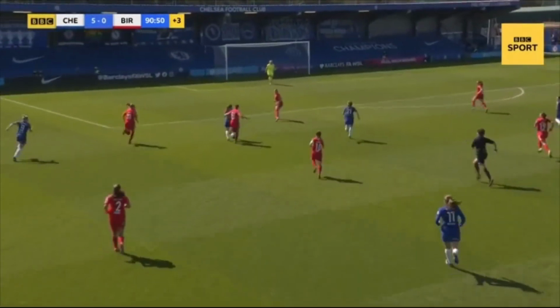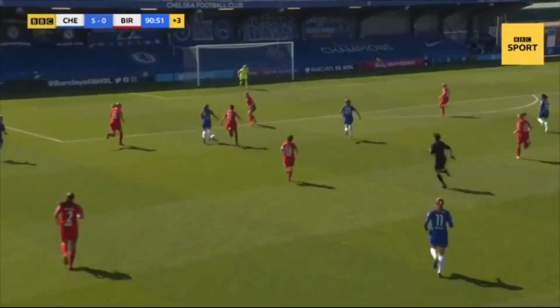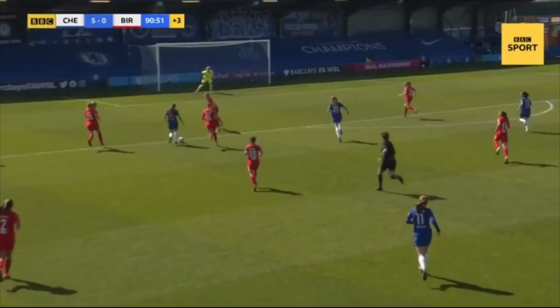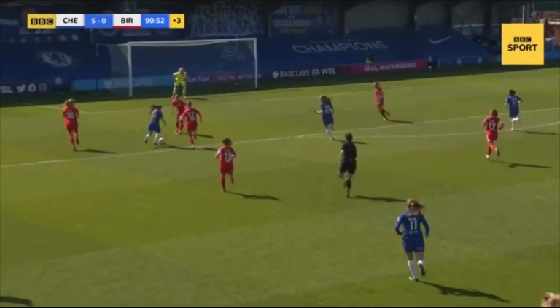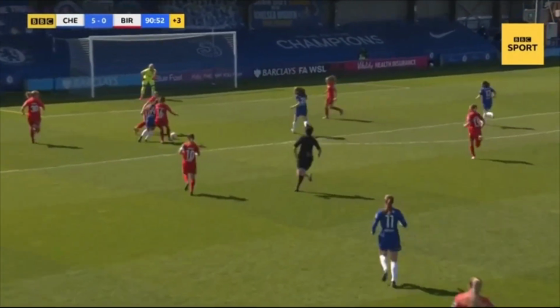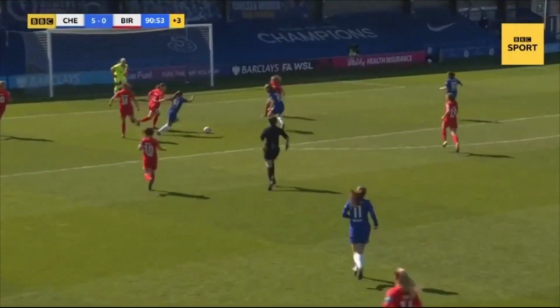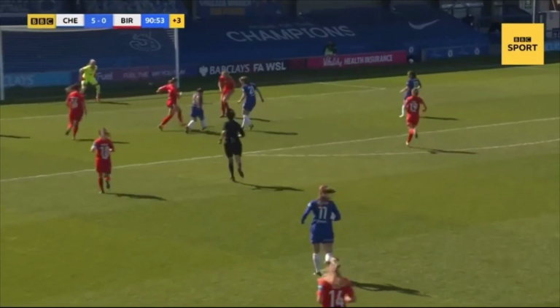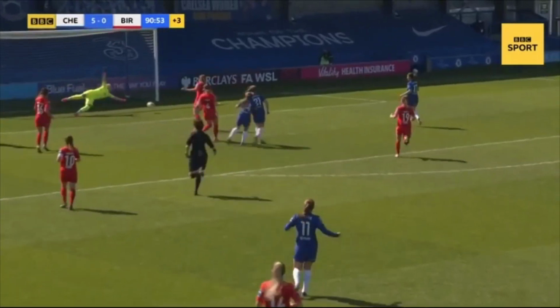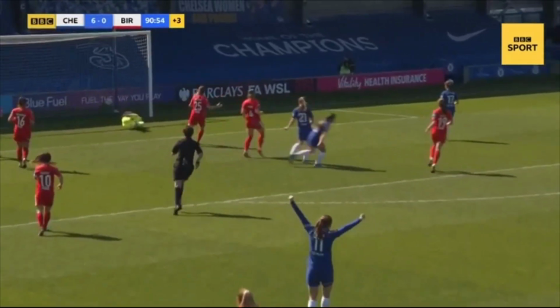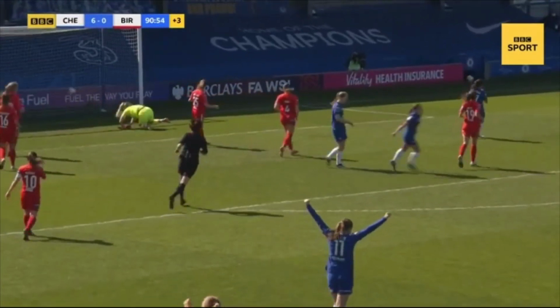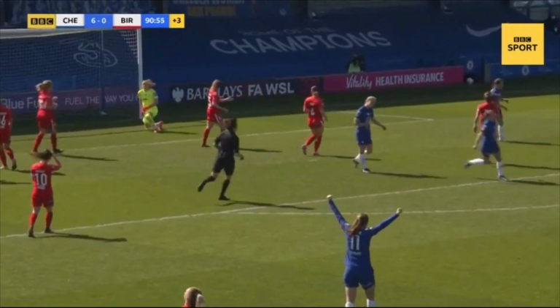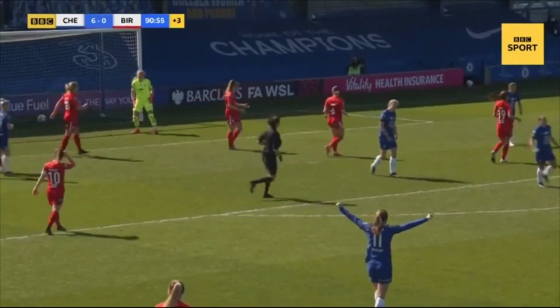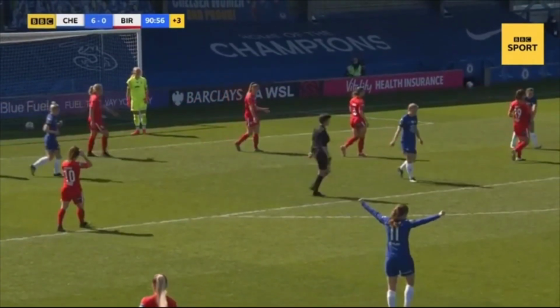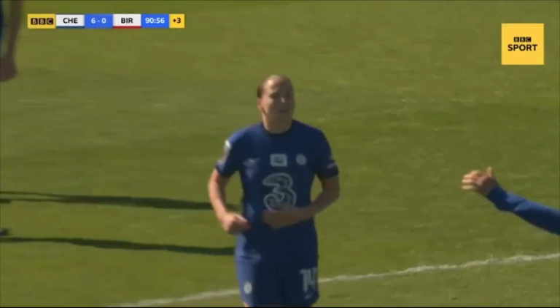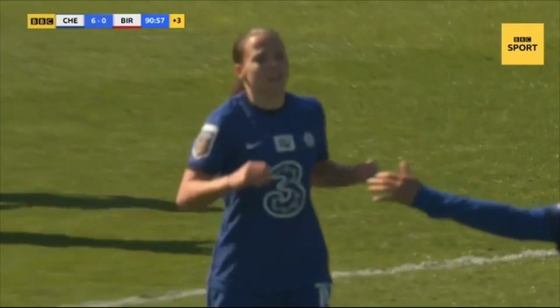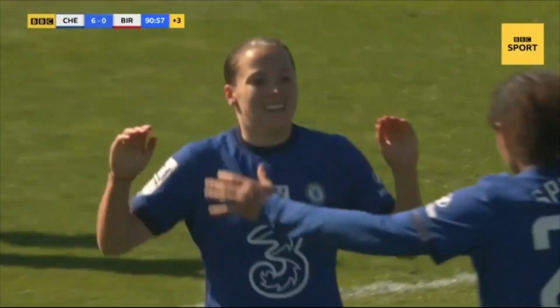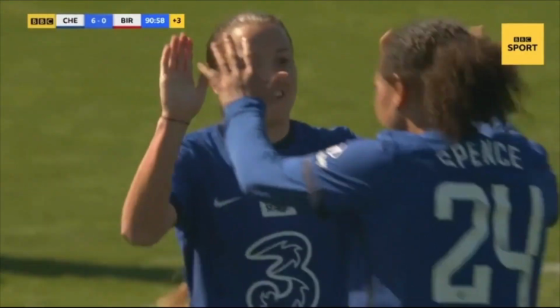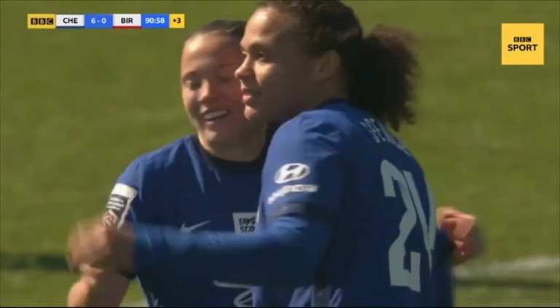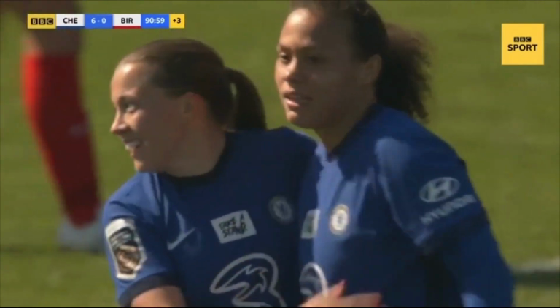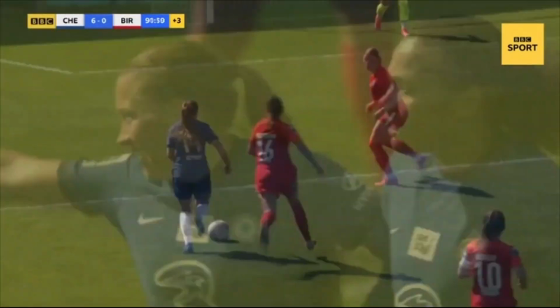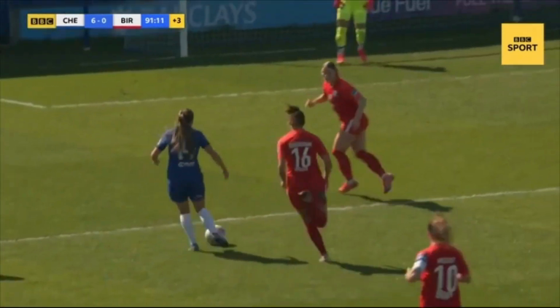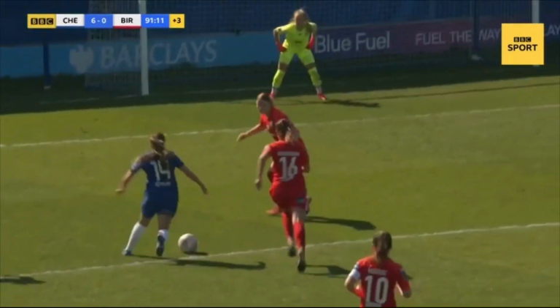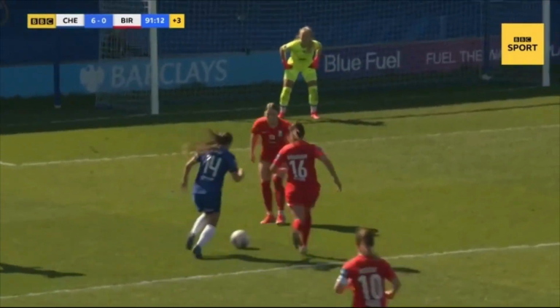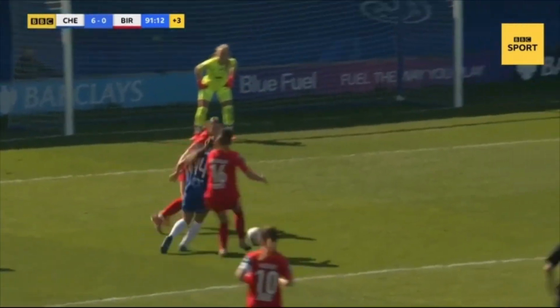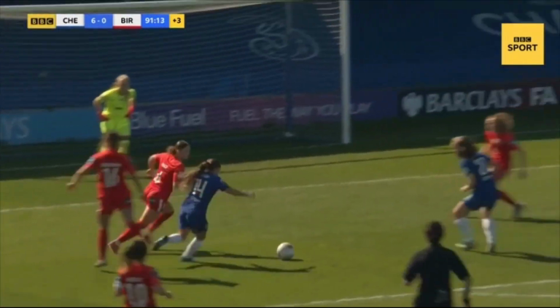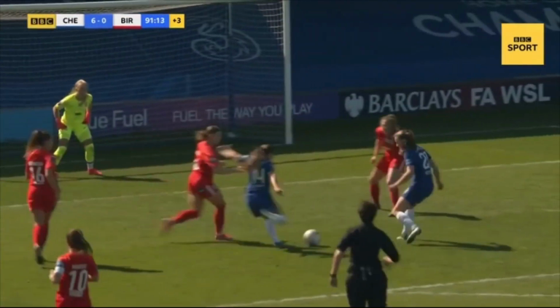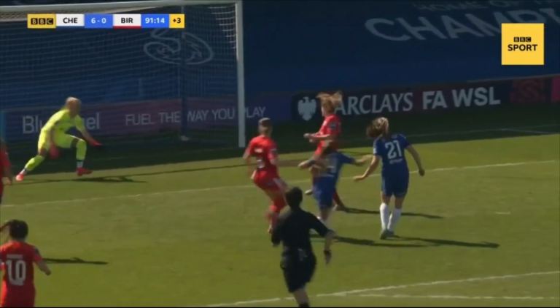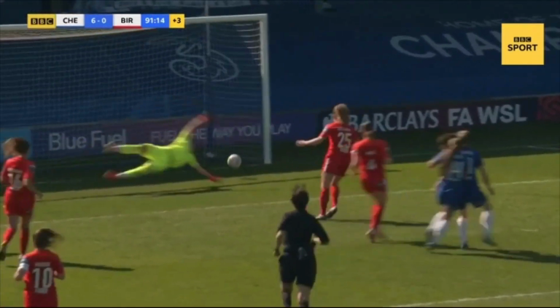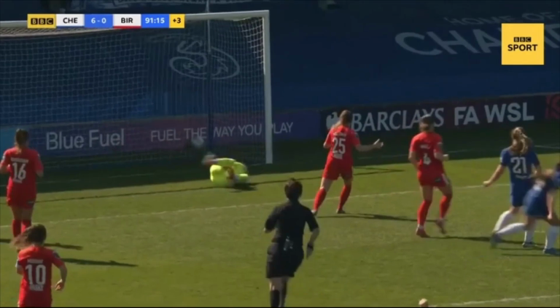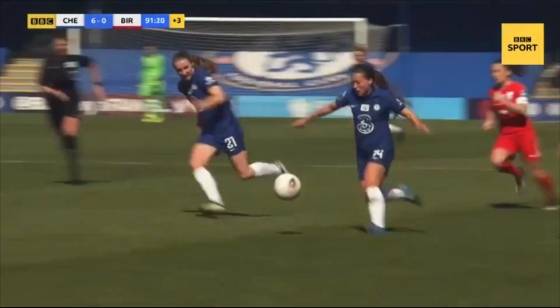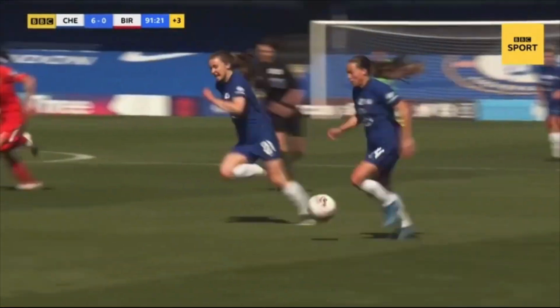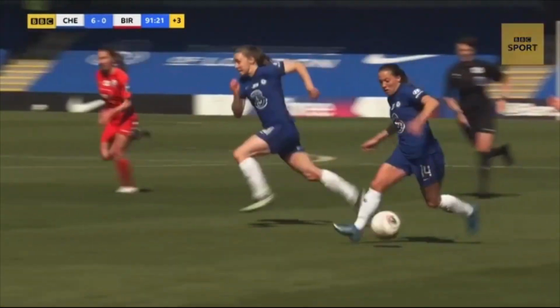Kirby has Charles to the right hand side. Kirby may go alone - and she does, and why not? The quality that Fran Kirby possesses means she's grabbed her second of the afternoon in stoppage time.